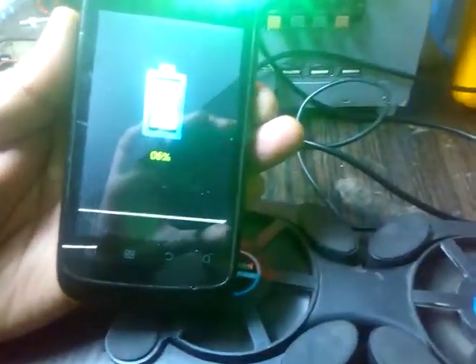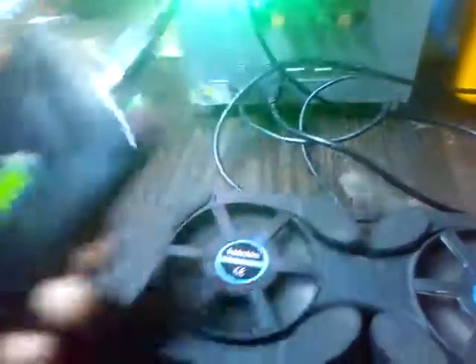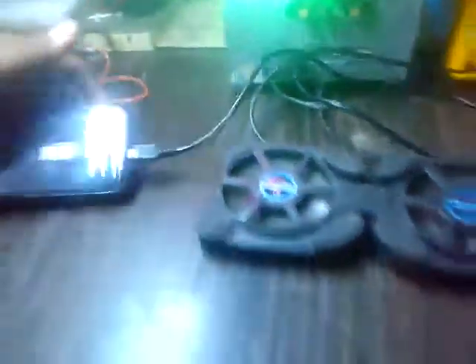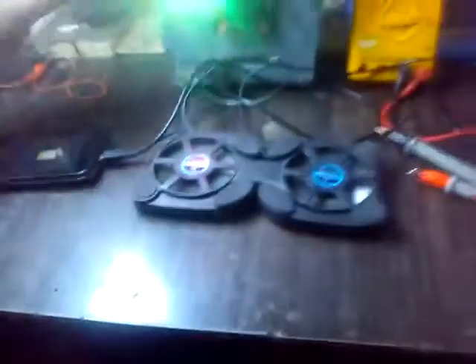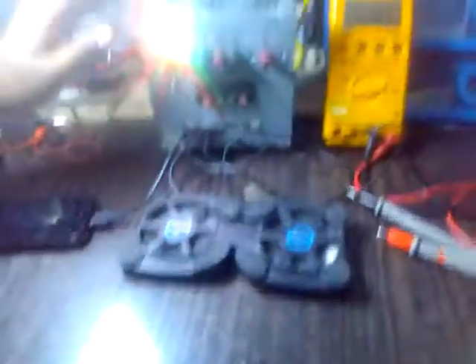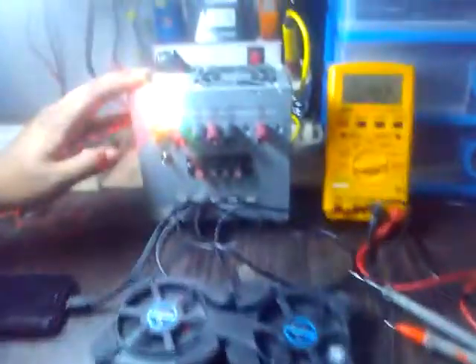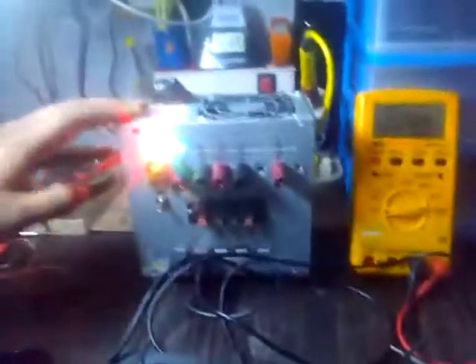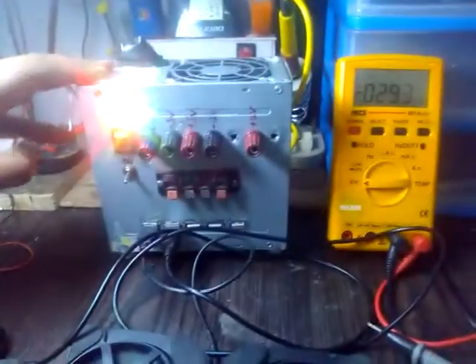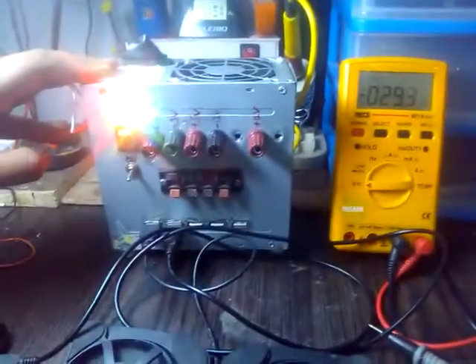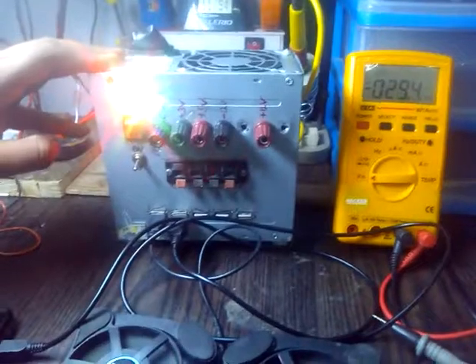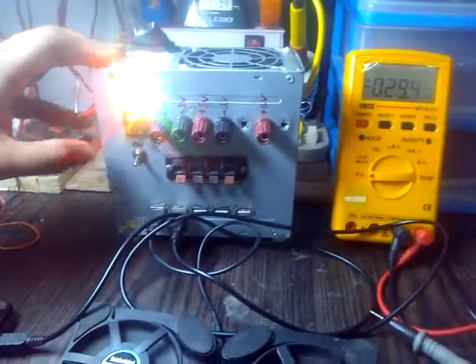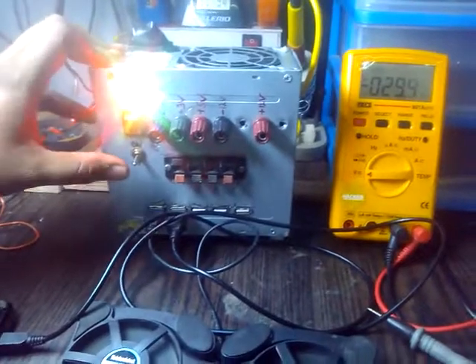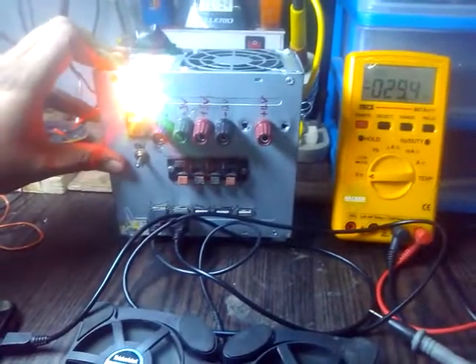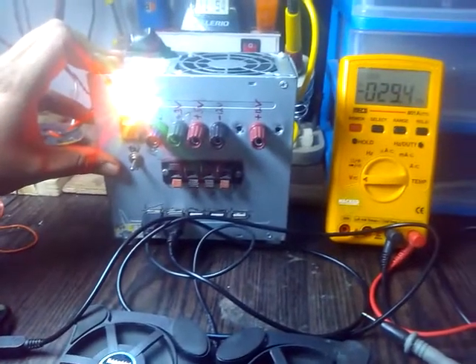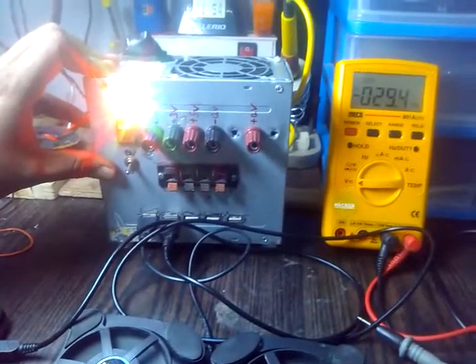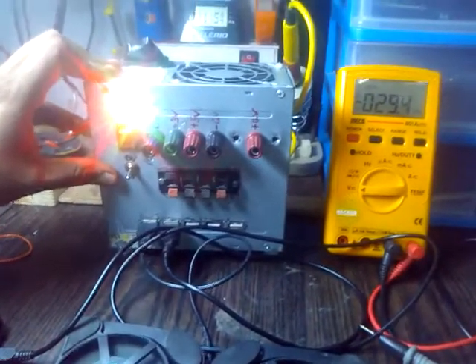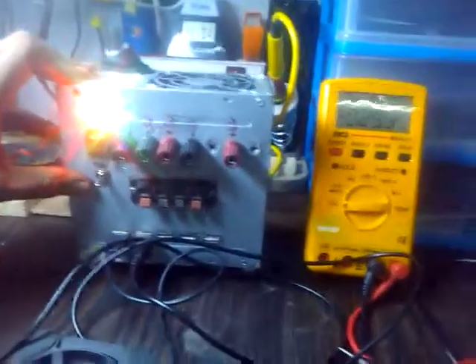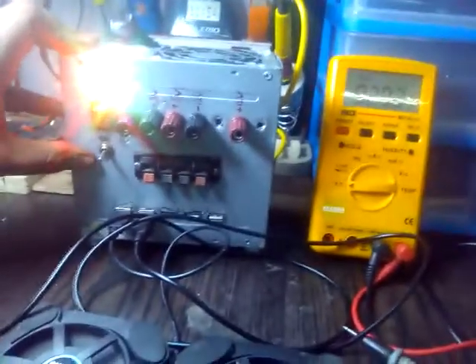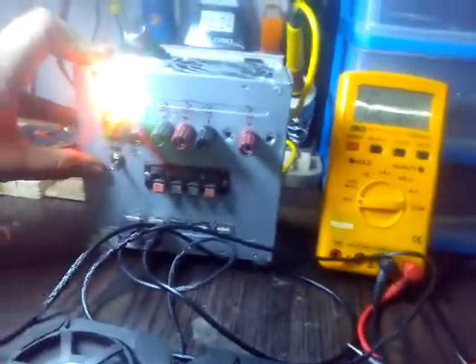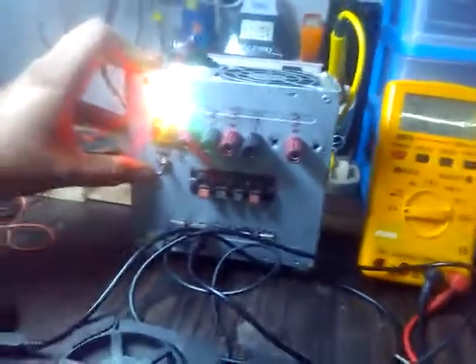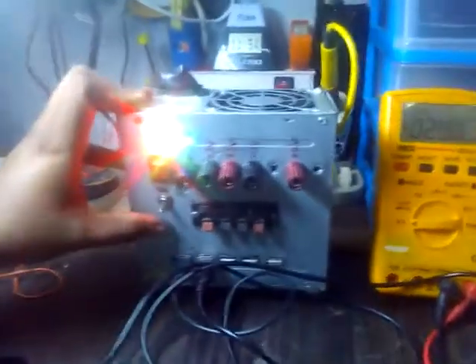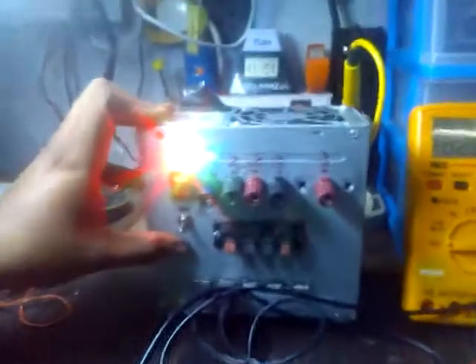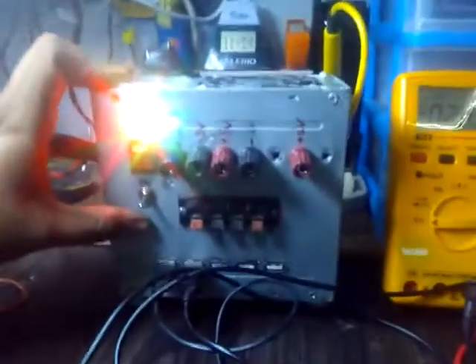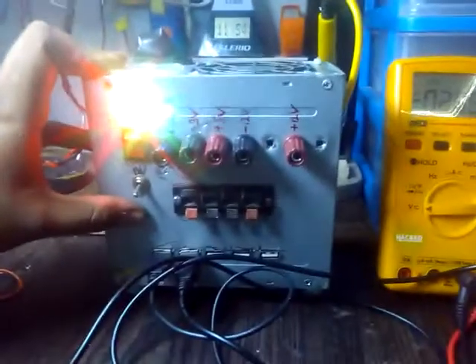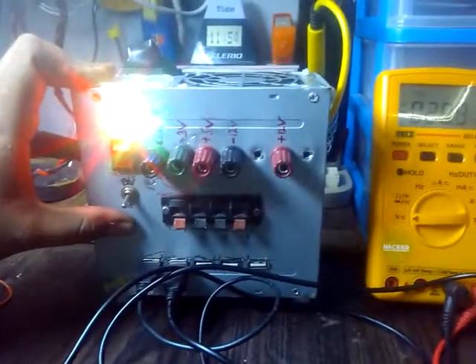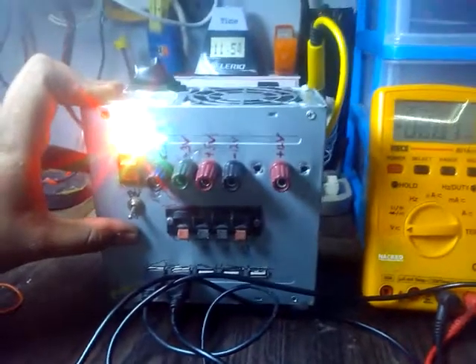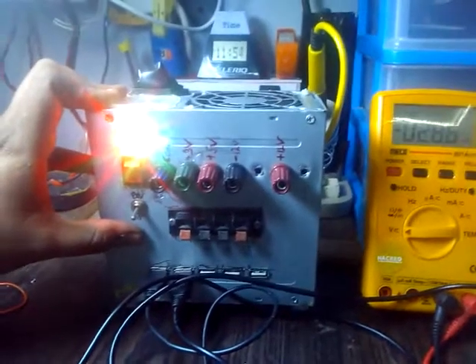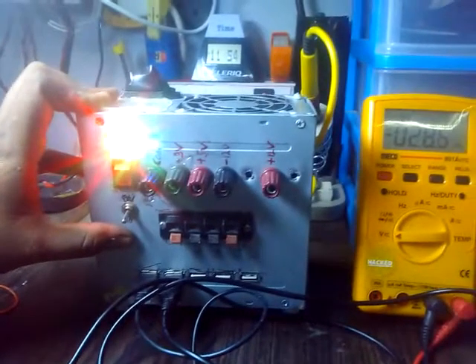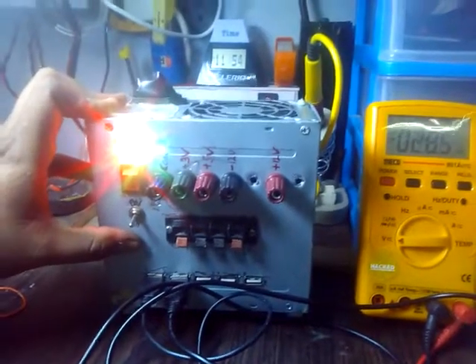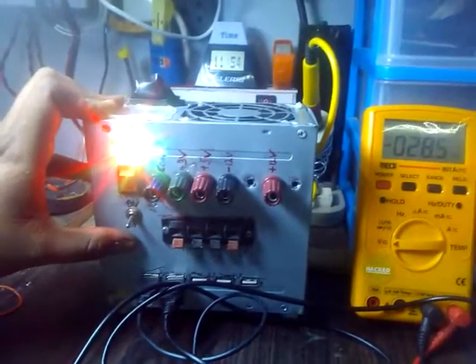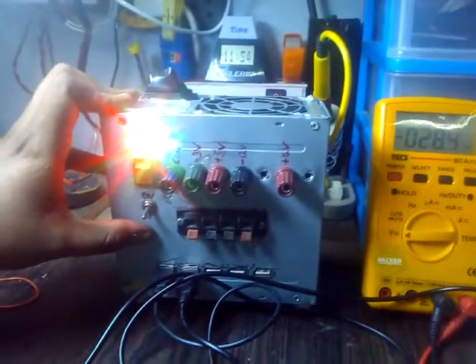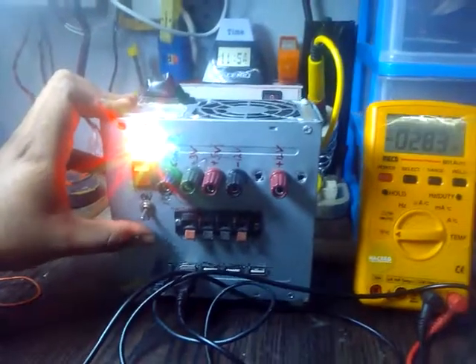So this is my ATX bench power supply. If you want to know how I built it, please comment below — I will definitely show how it is built. Thank you. Thanks for watching.